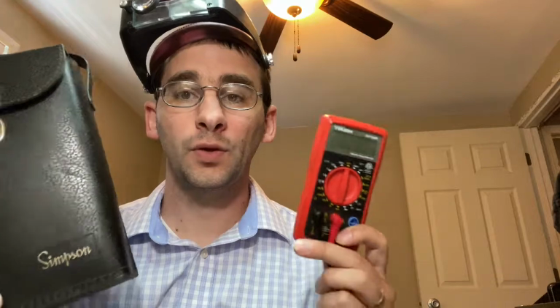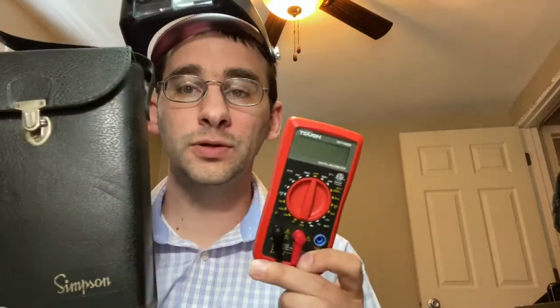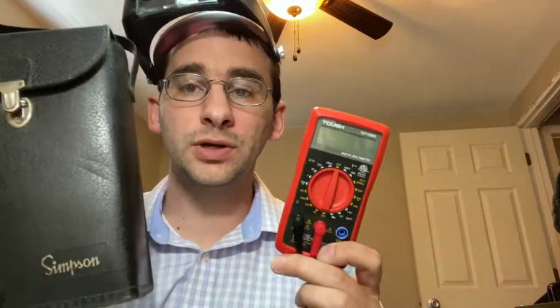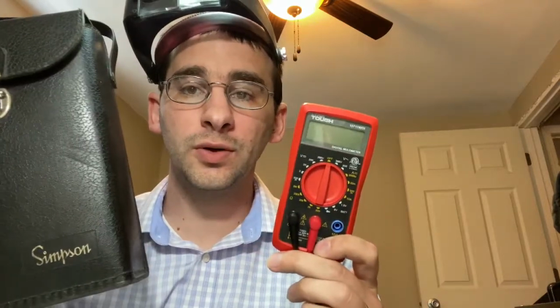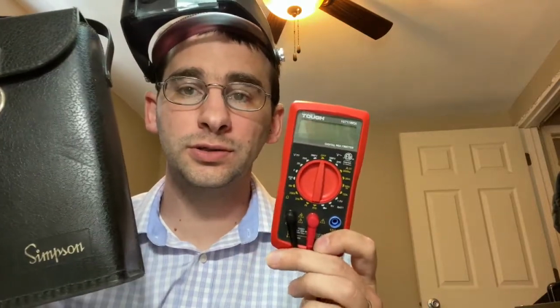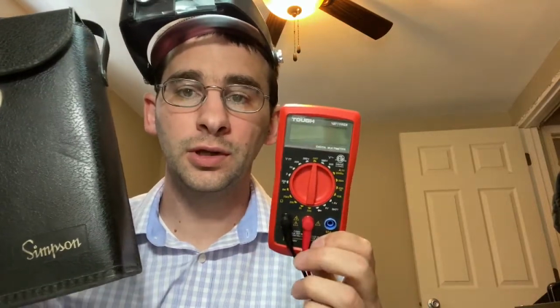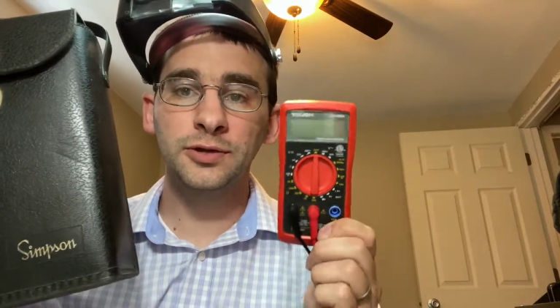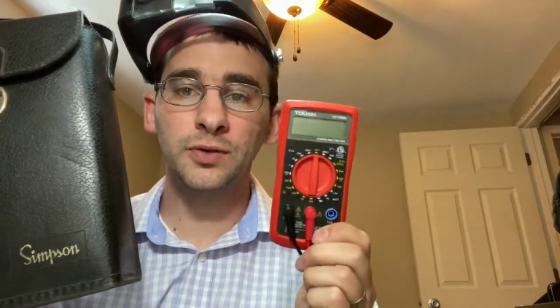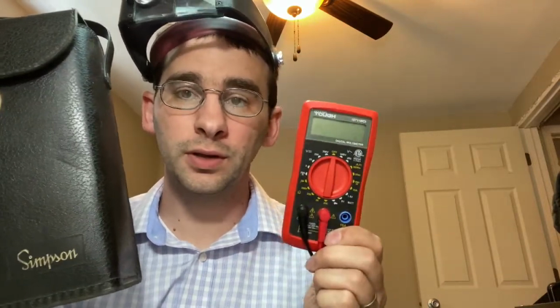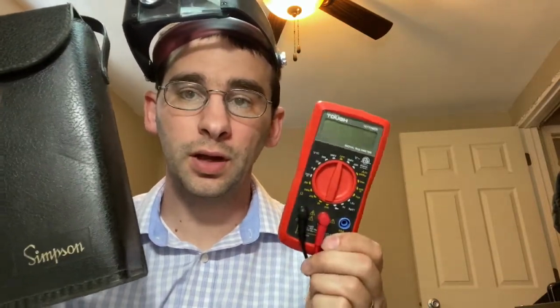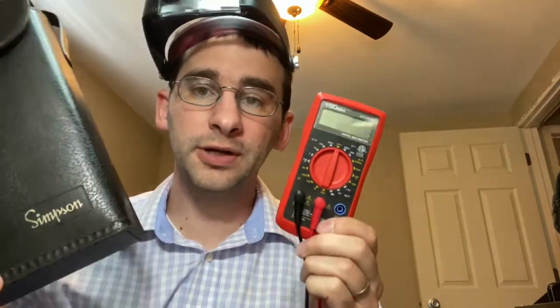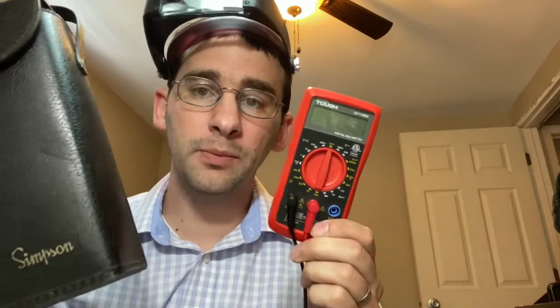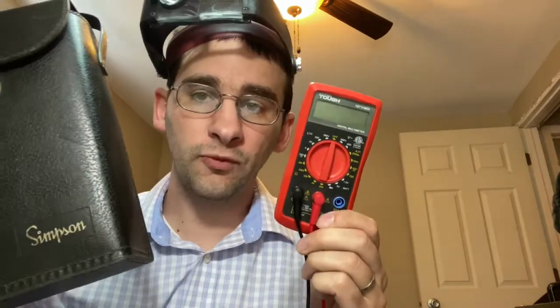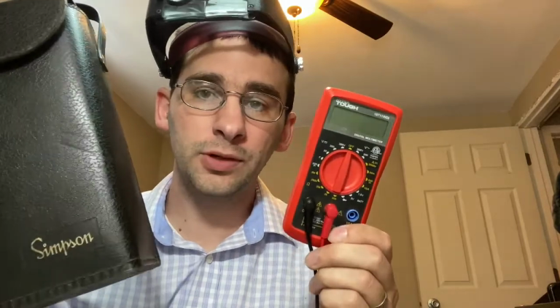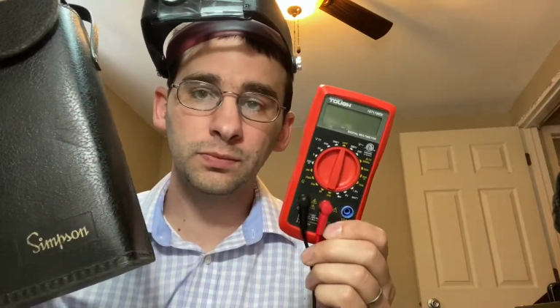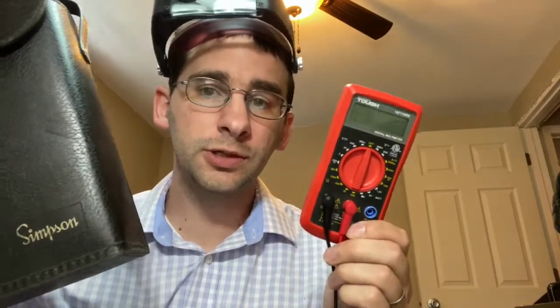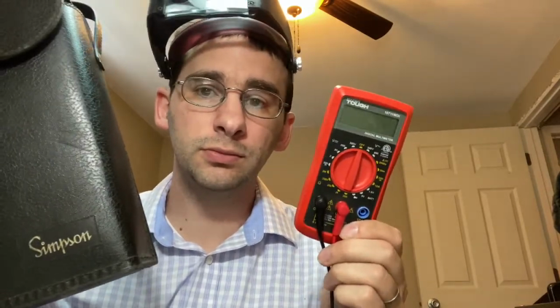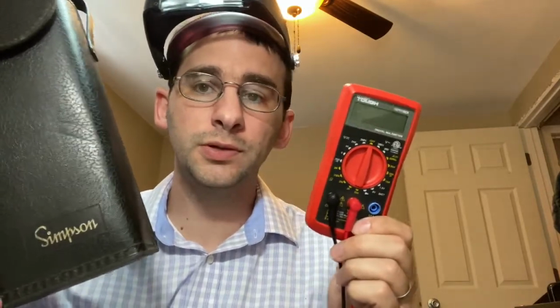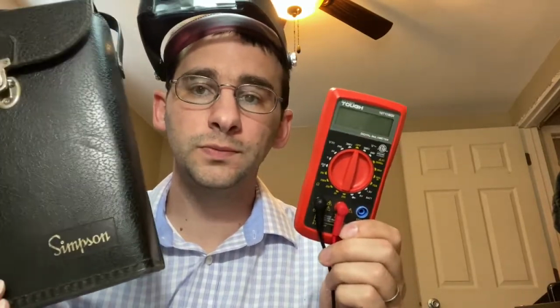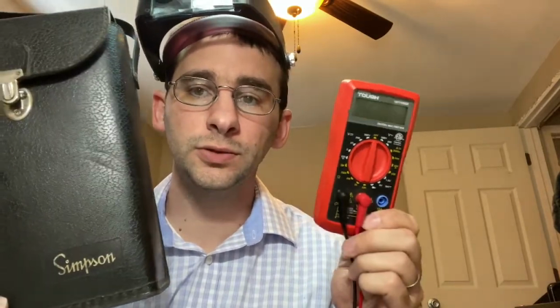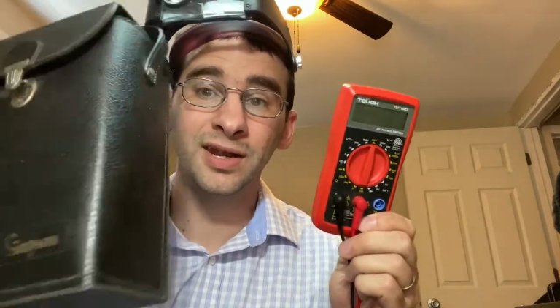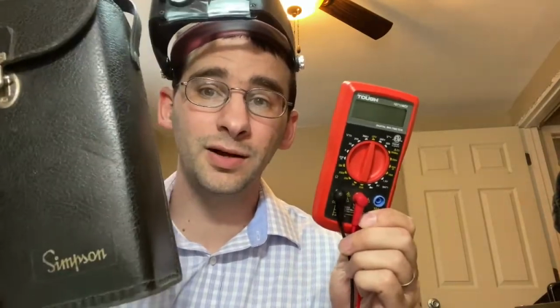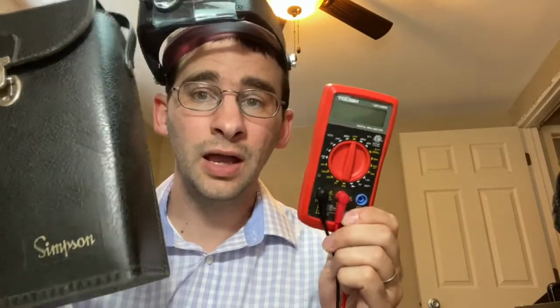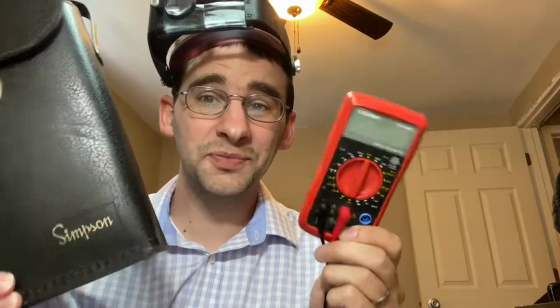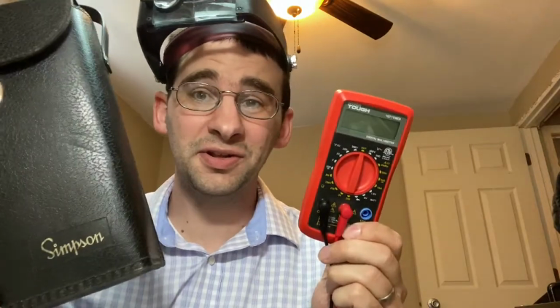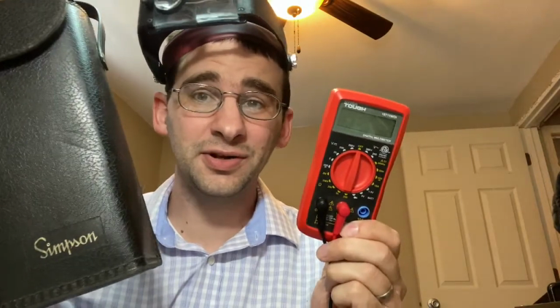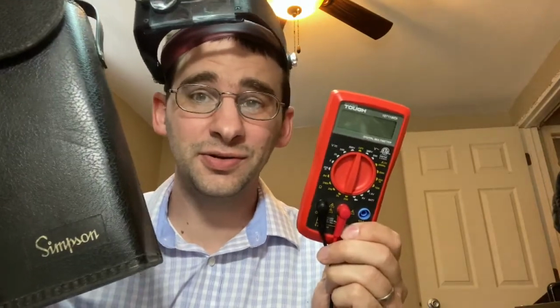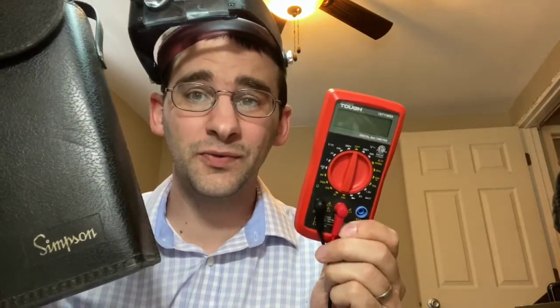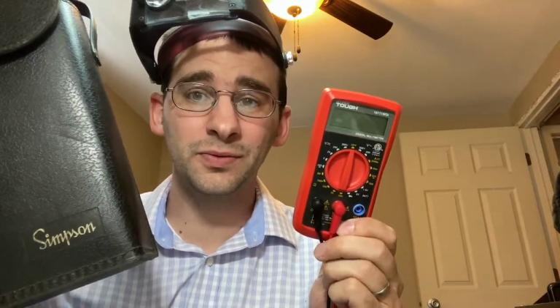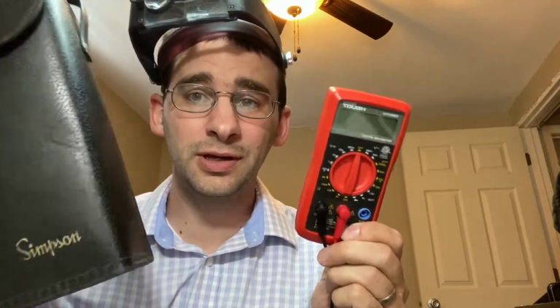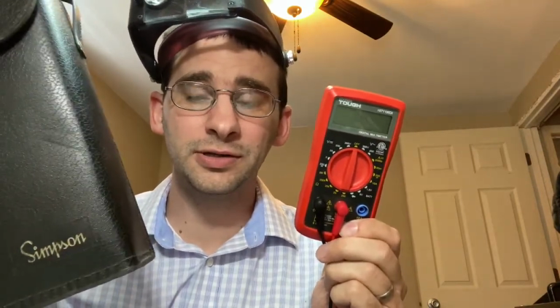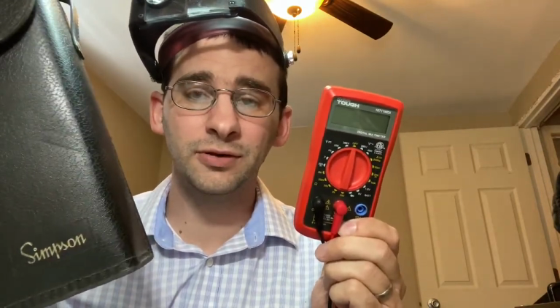Welcome to the electronics career questions channel. This is video 3 and we're going to be talking about voltmeters, multimeters, ohmmeters, digital and analog — something you need to learn how to use before you get into this field.